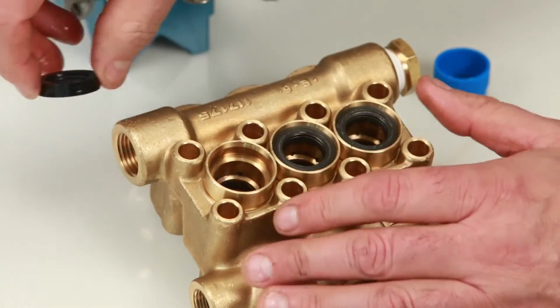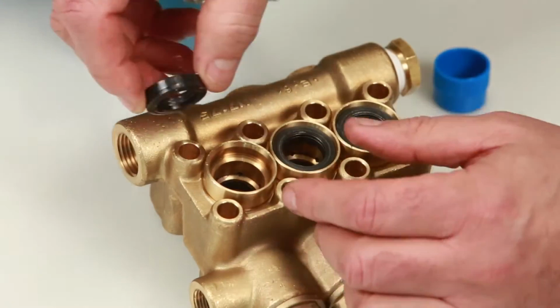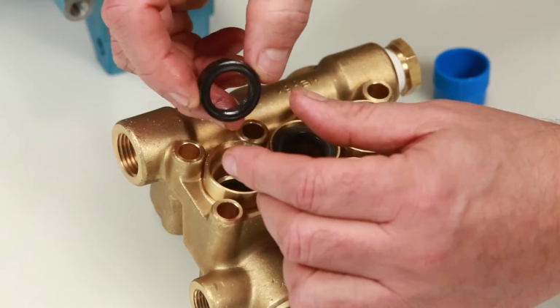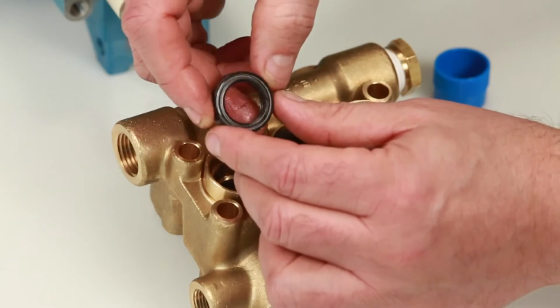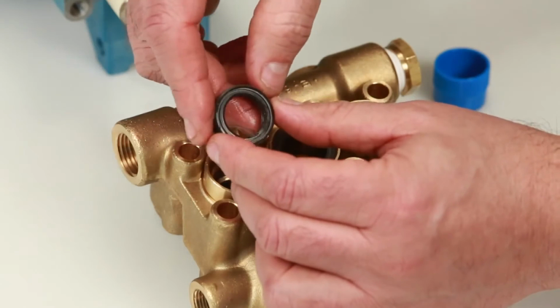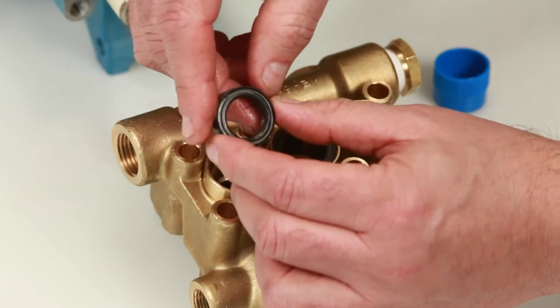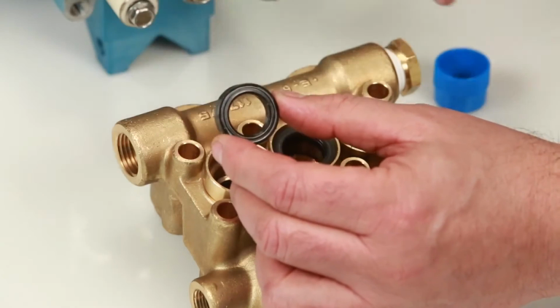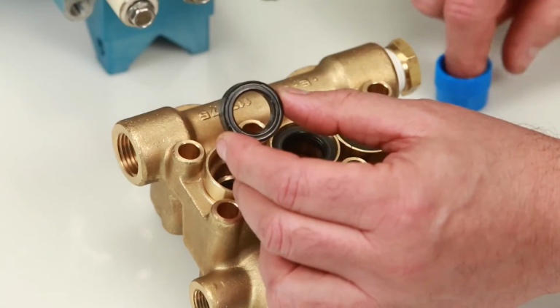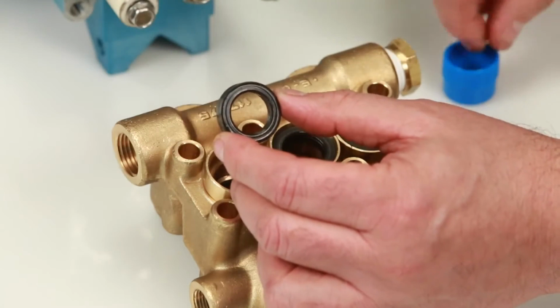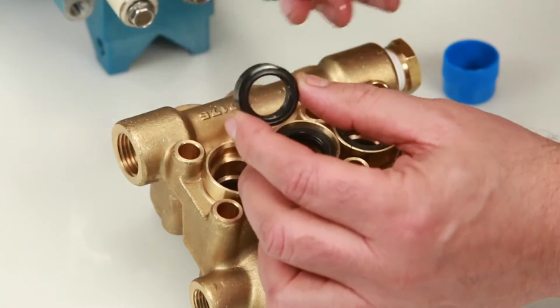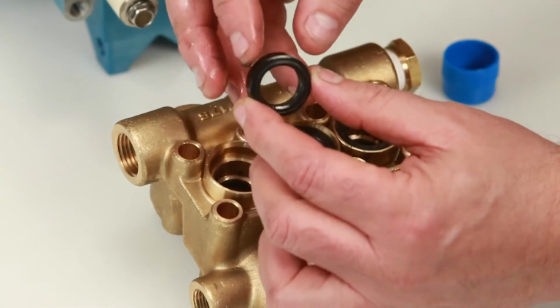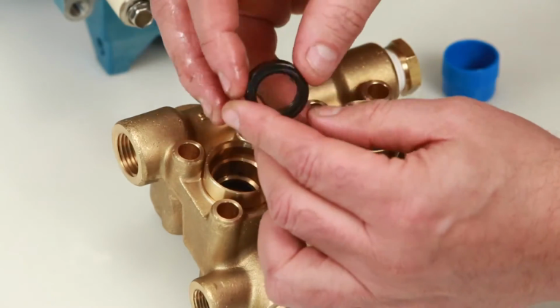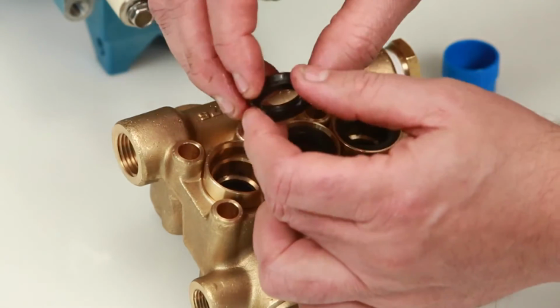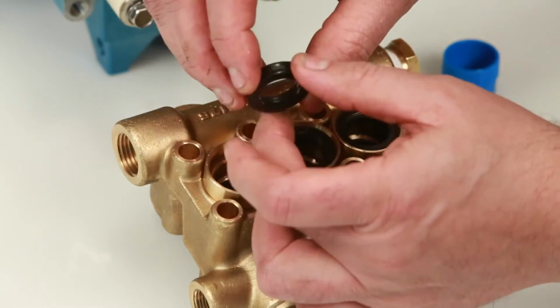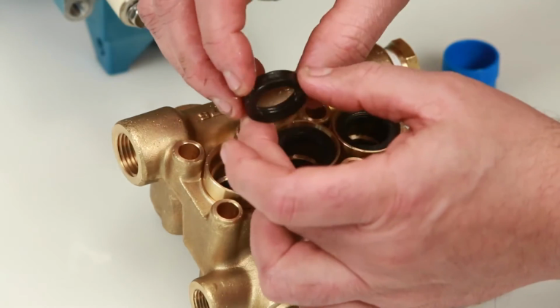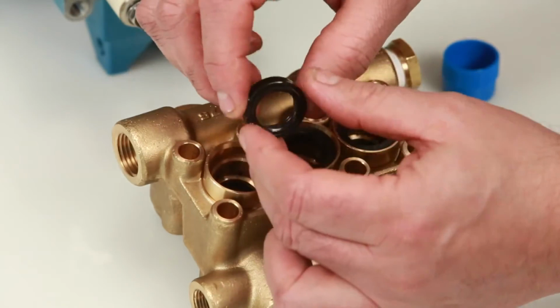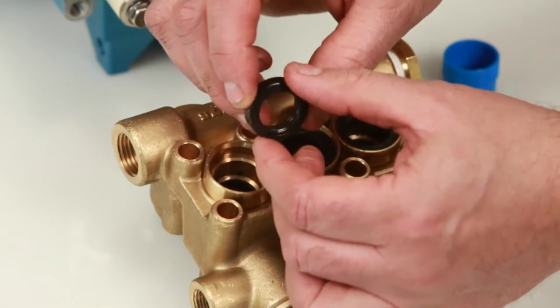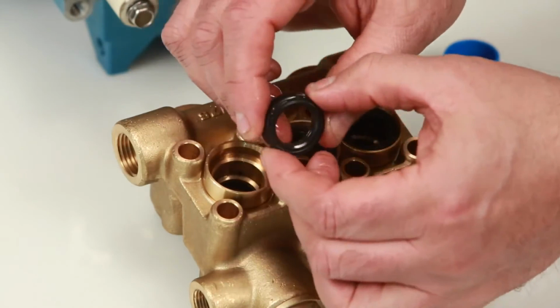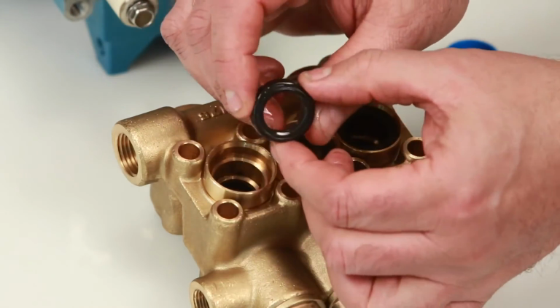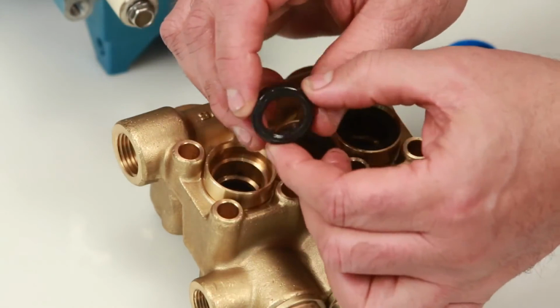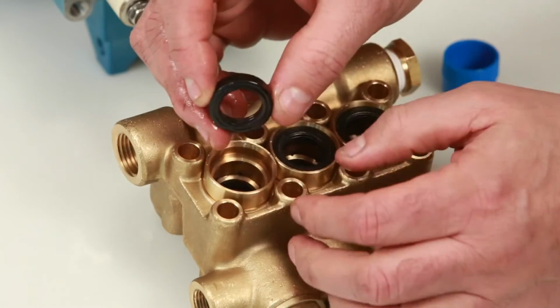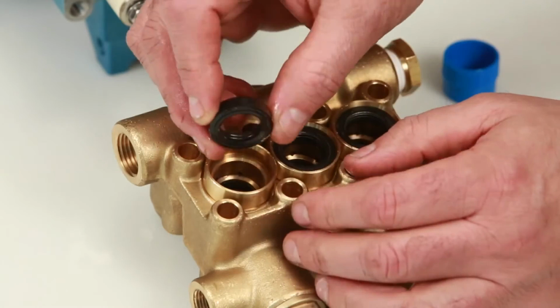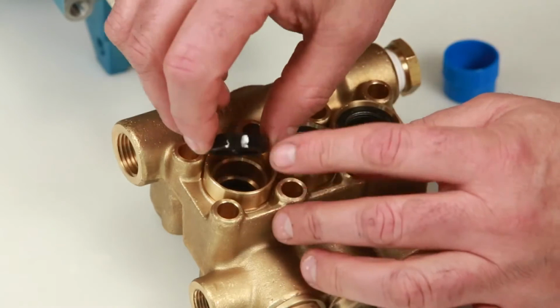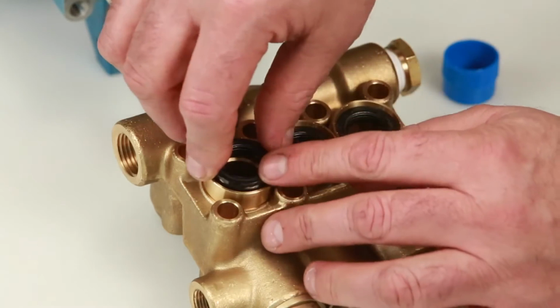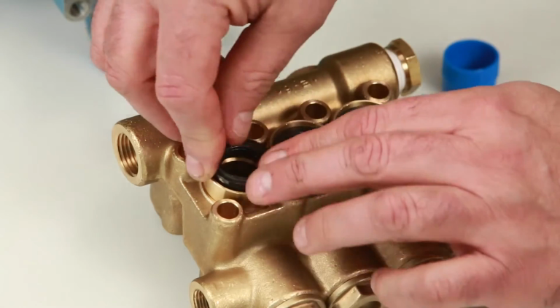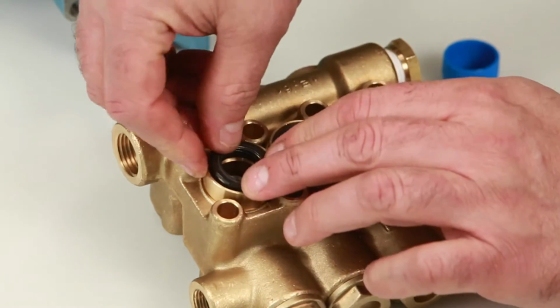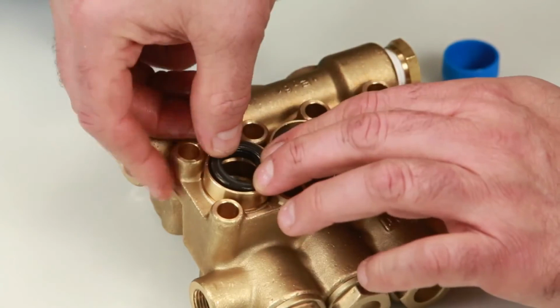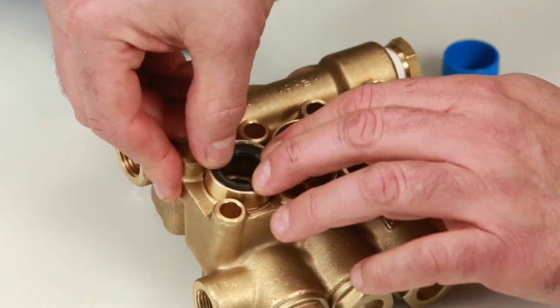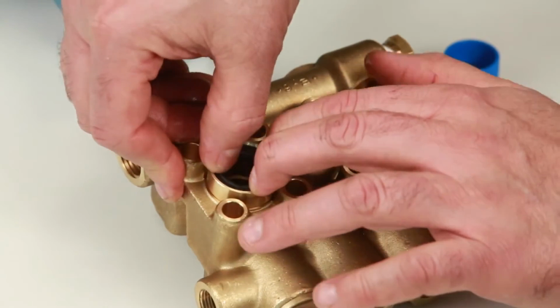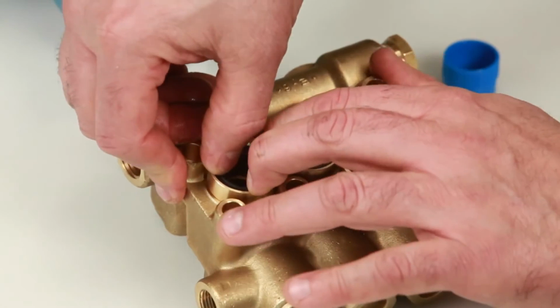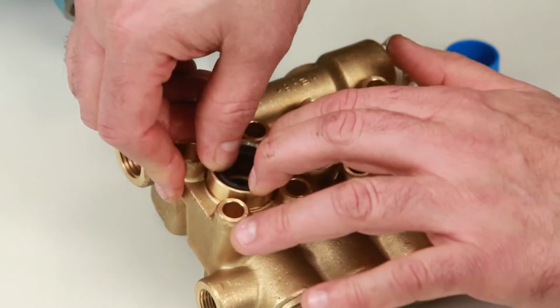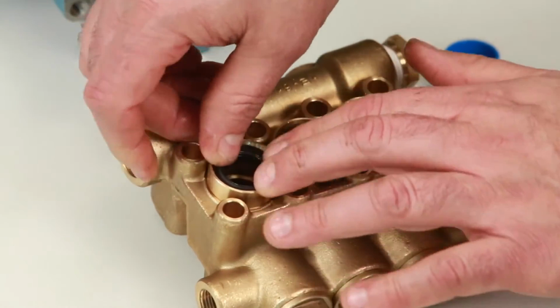Next, install the low pressure seal. The low pressure seal contains a spring on one side. Install with the spring side facing down and press into place.